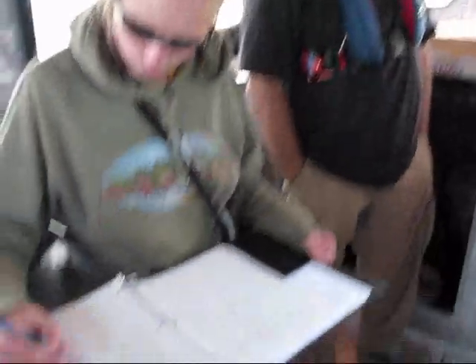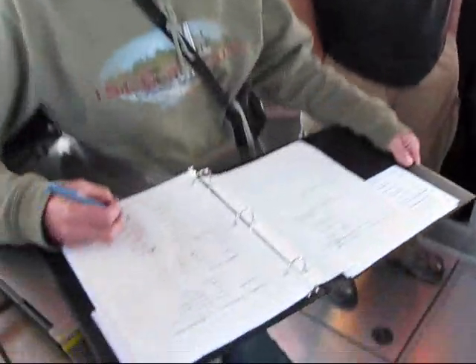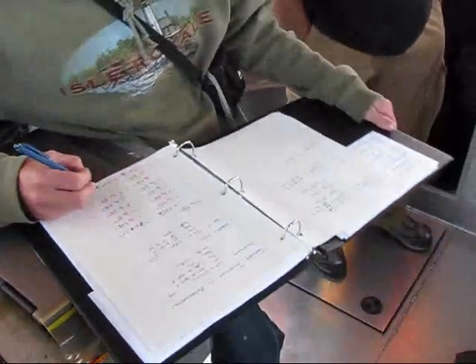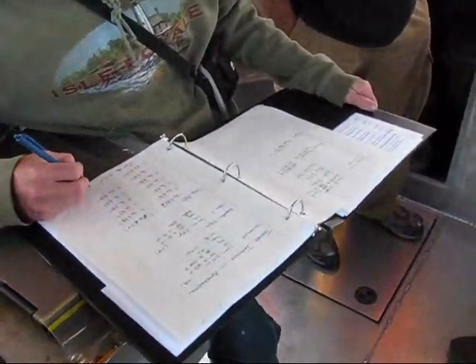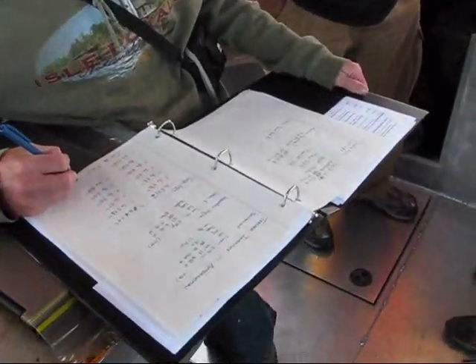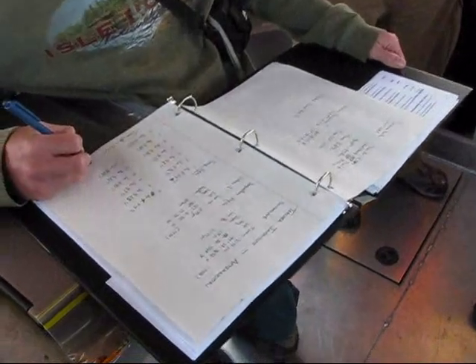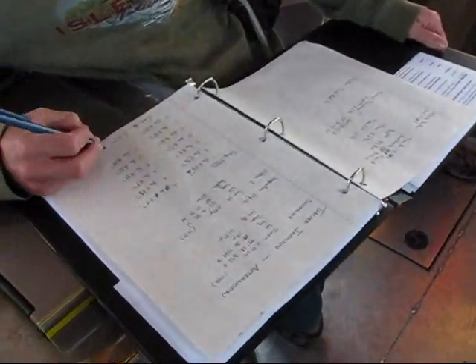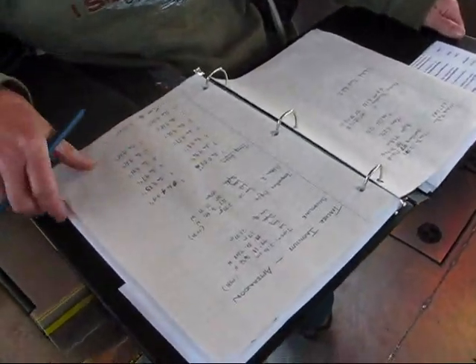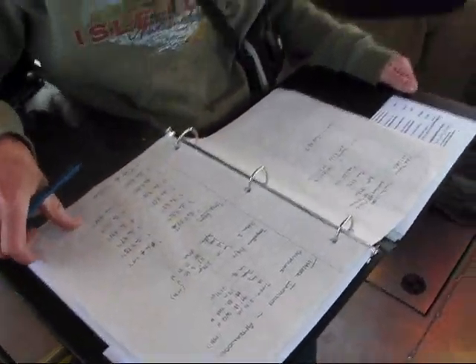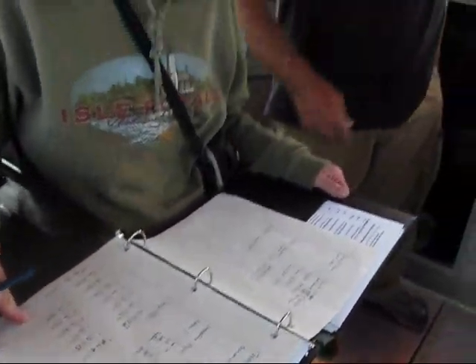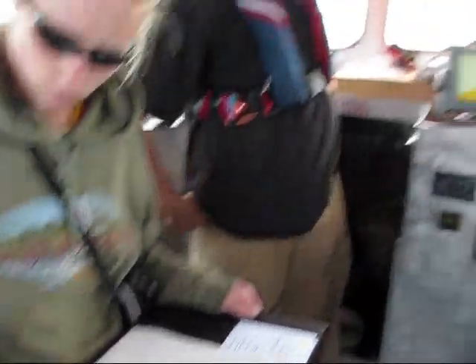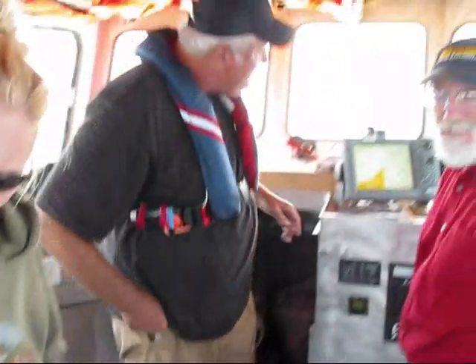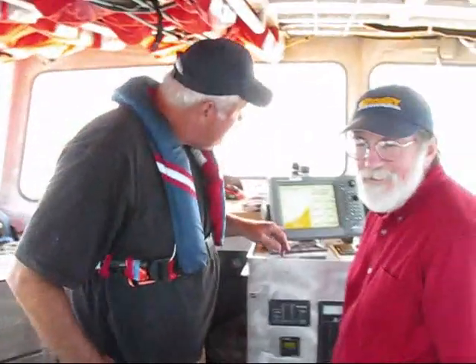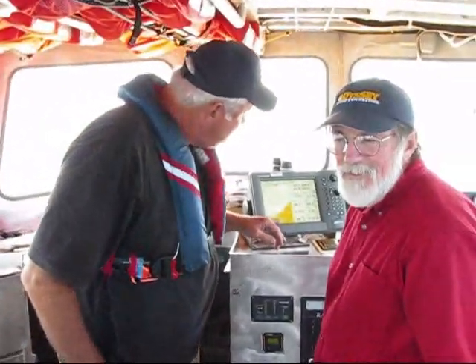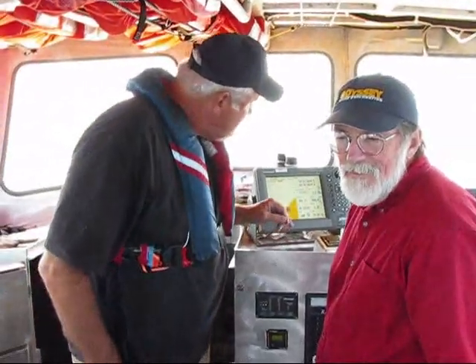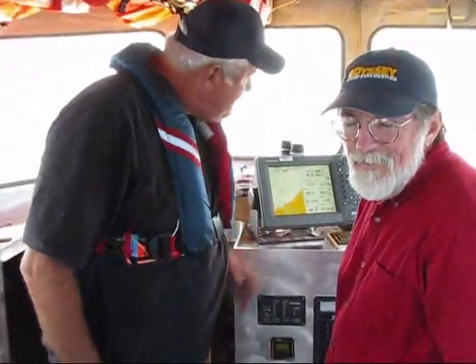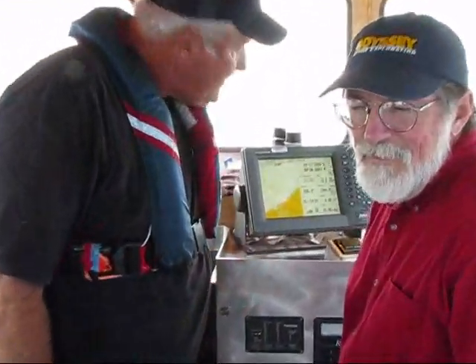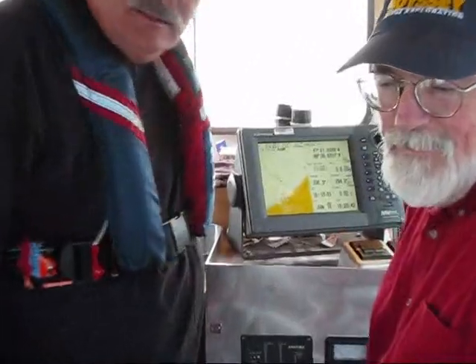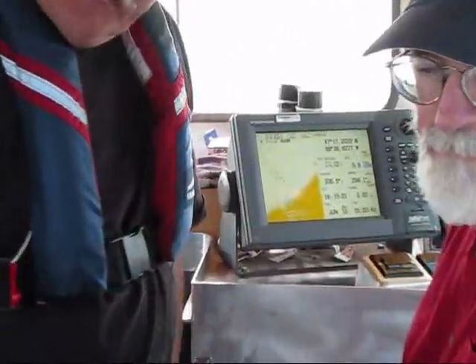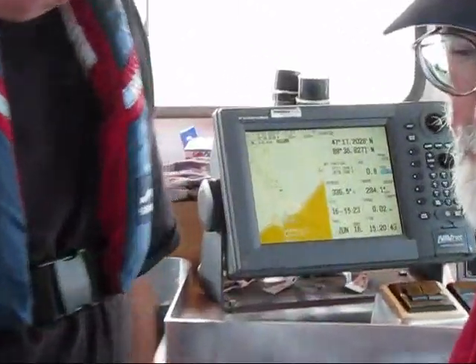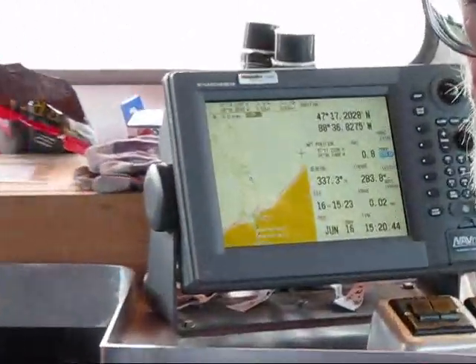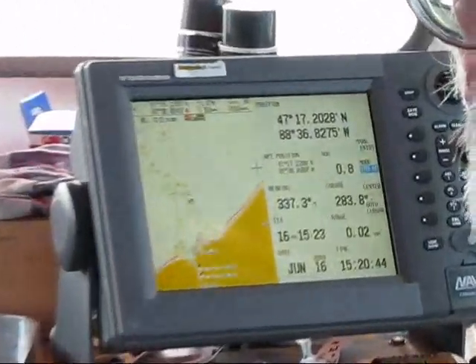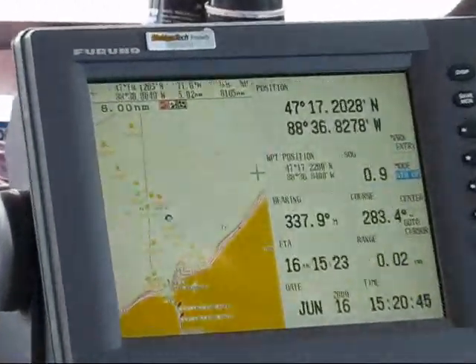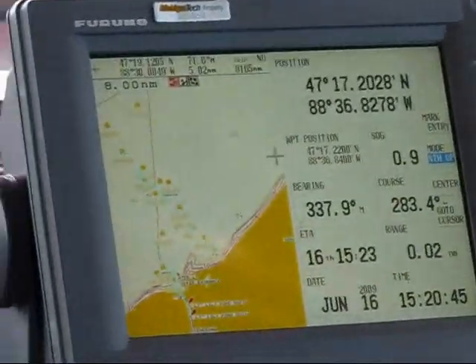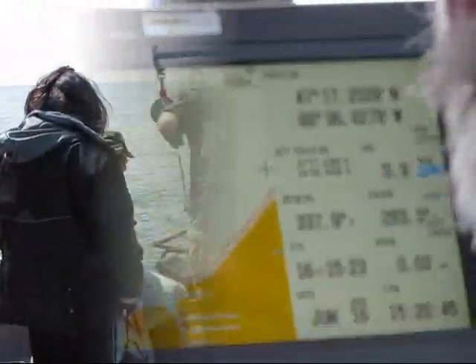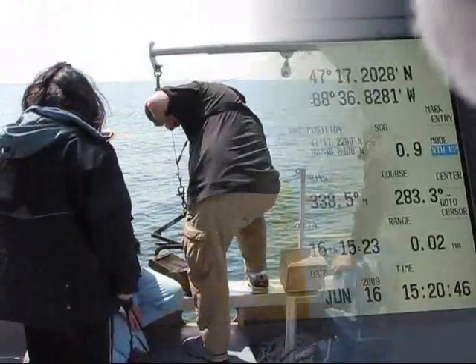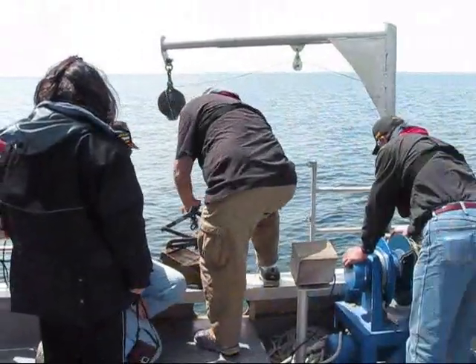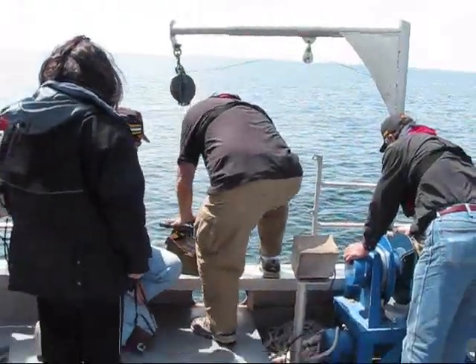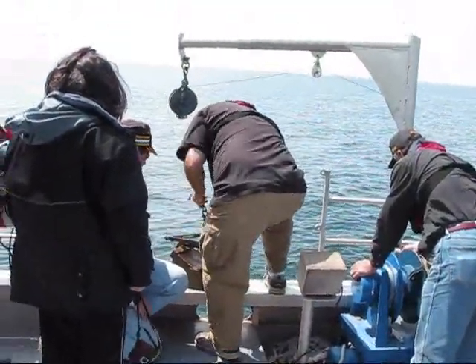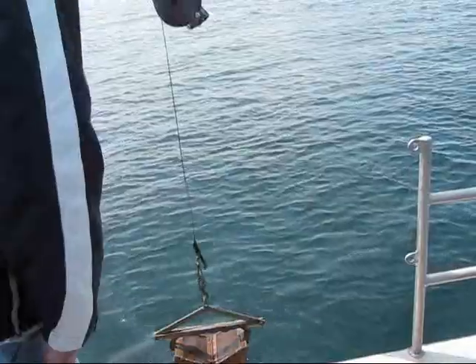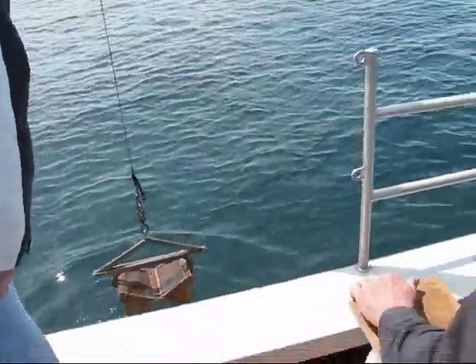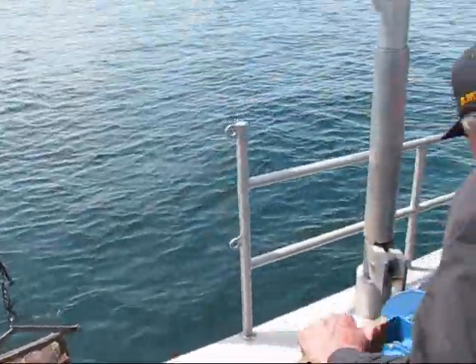What was the depth at the last site? I forgot — it's 126 meters. 126 meters. Got some water. Nice work.